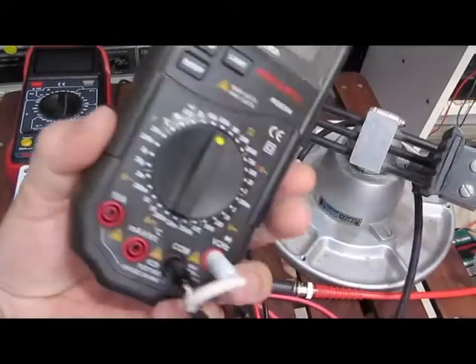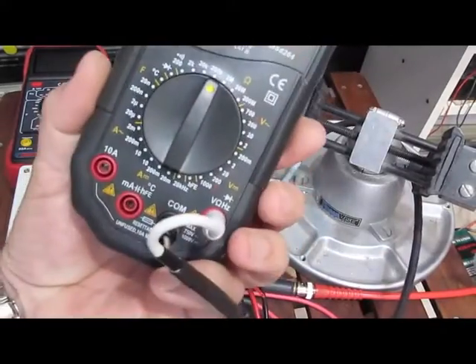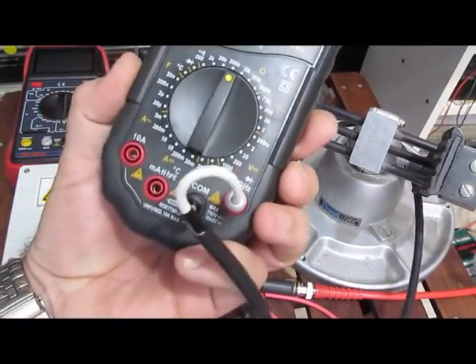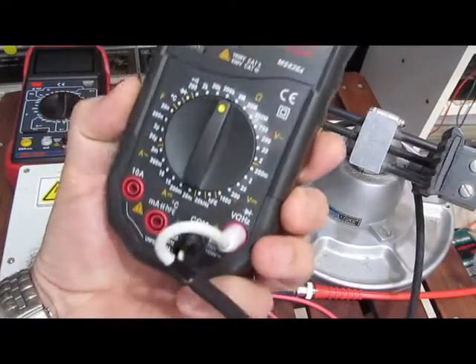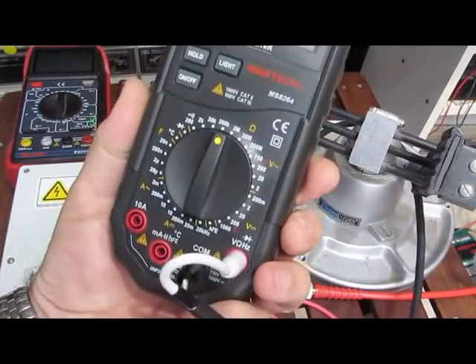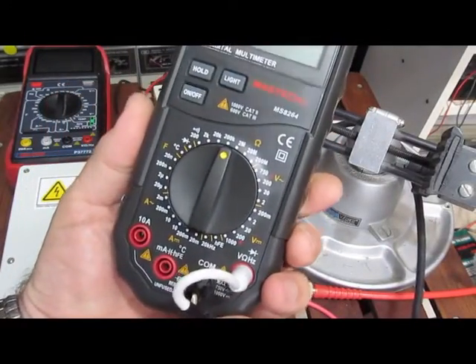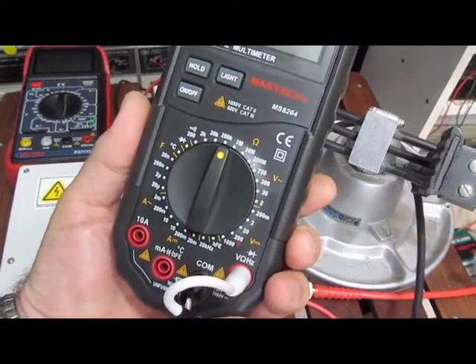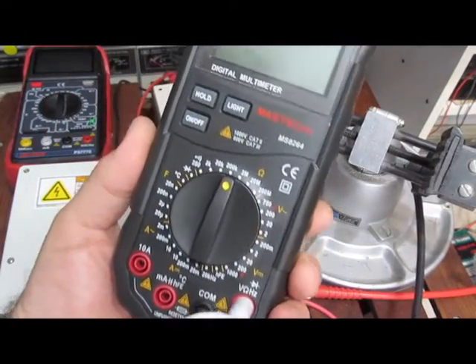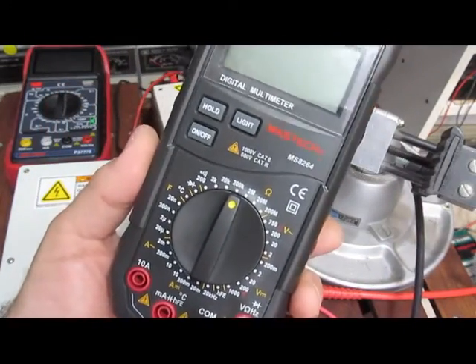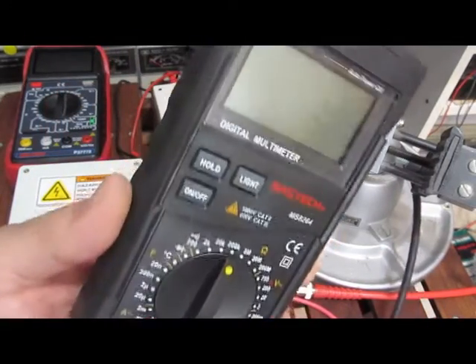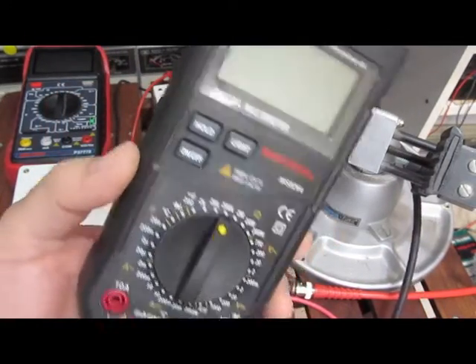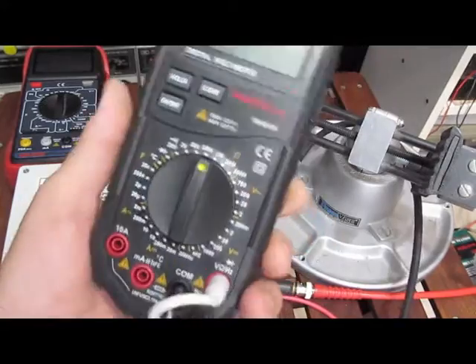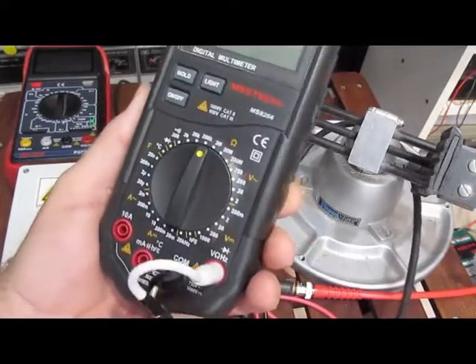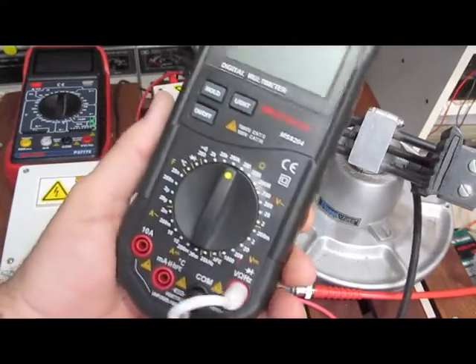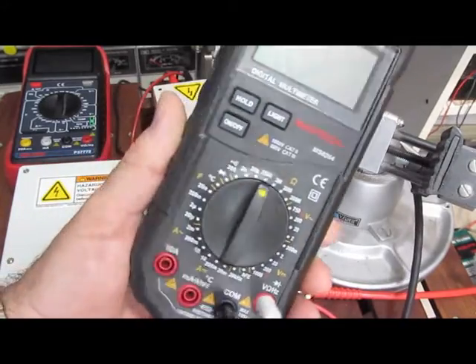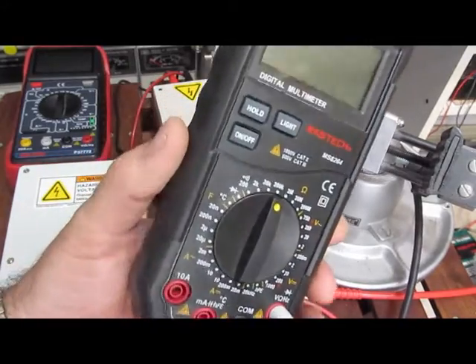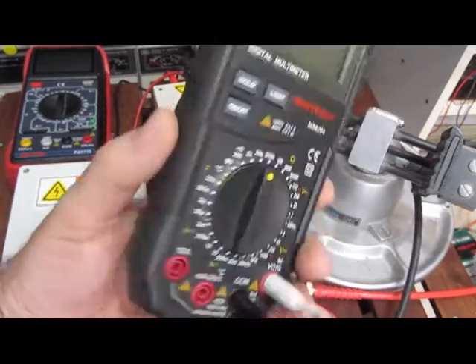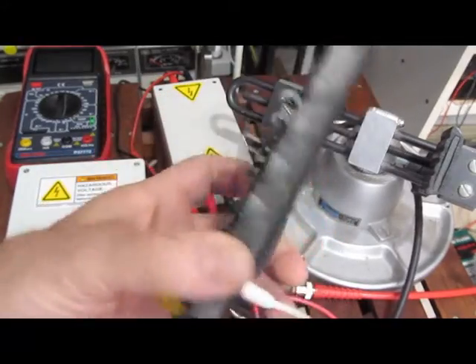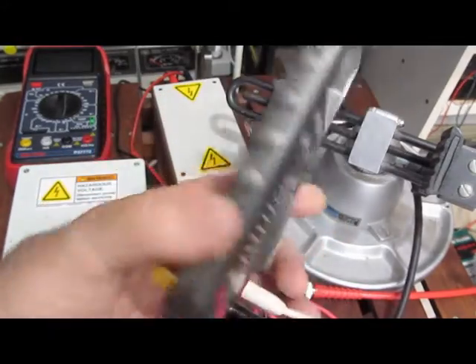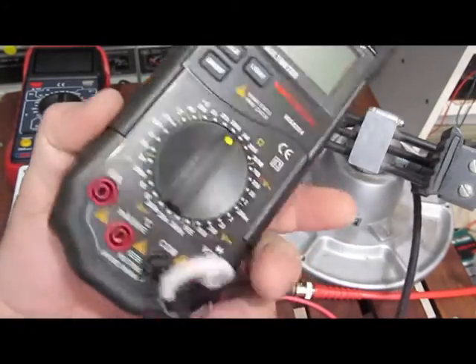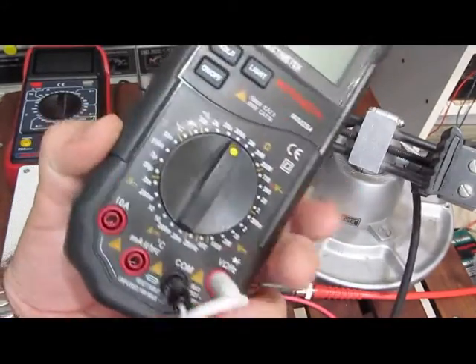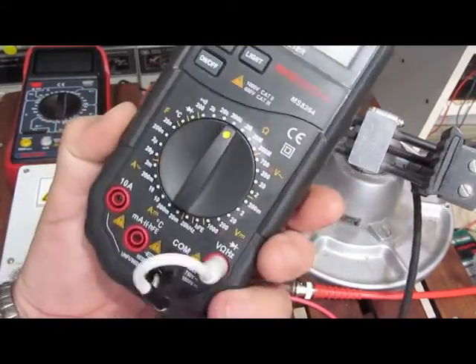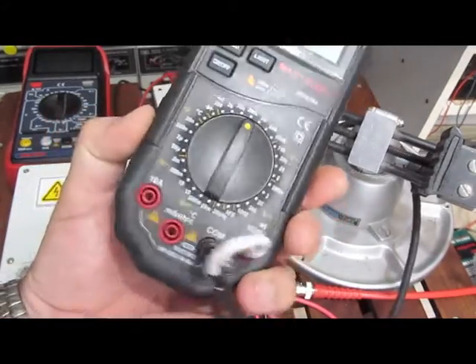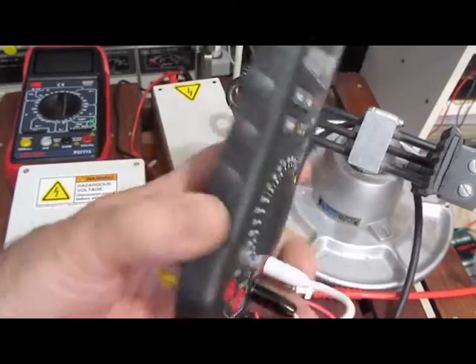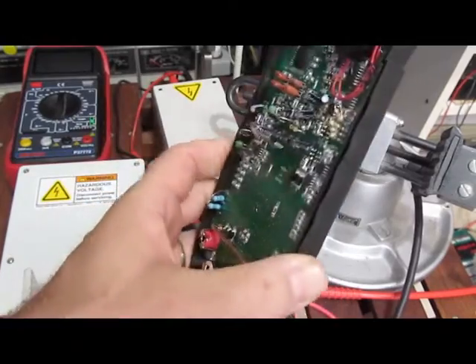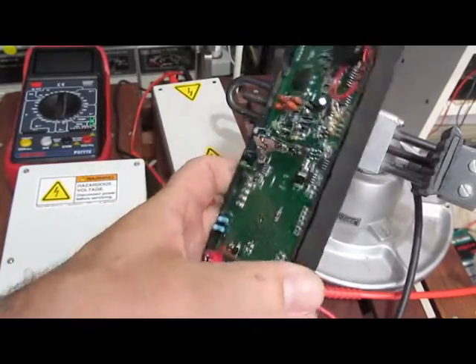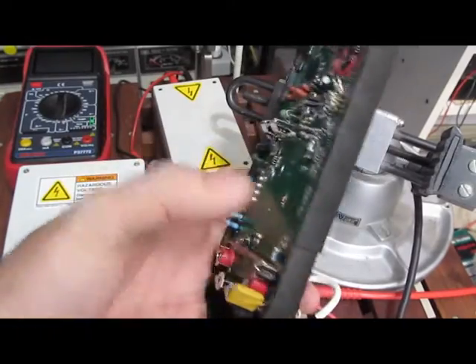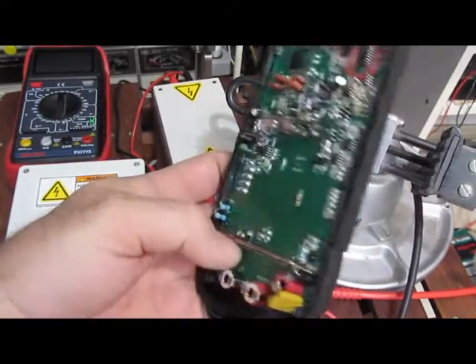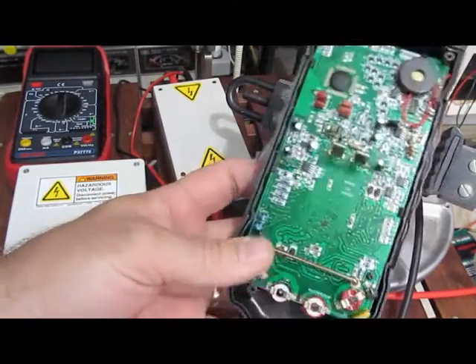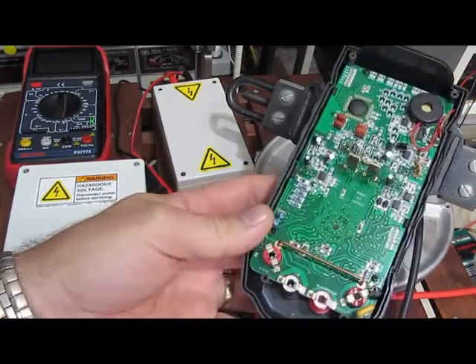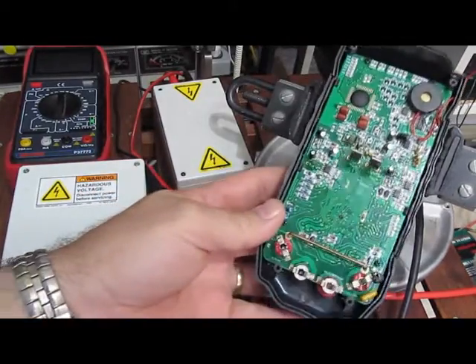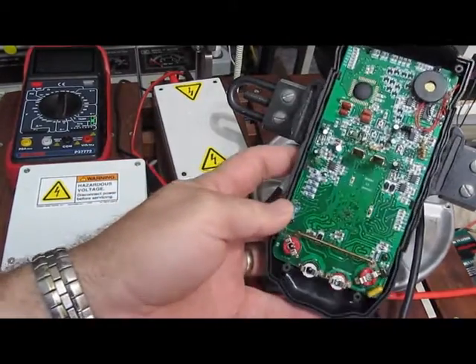So this is the Mastech MS8264. It damaged the attenuator at the 2 kV level with the 50 ohm source. Let's see how she'll handle the 3.5.